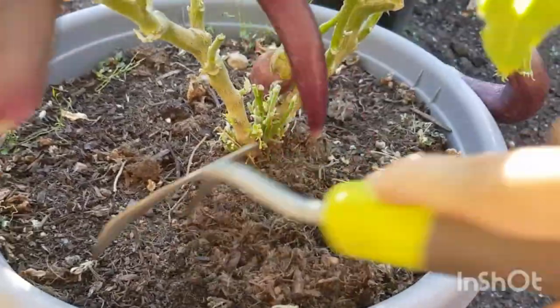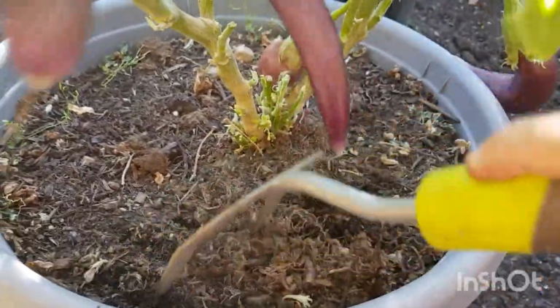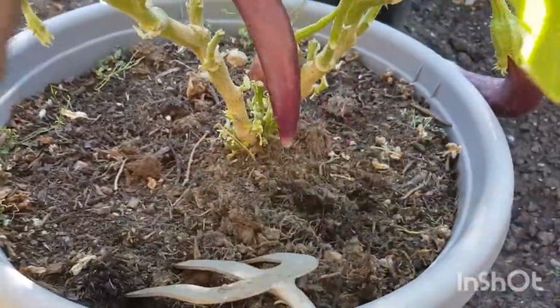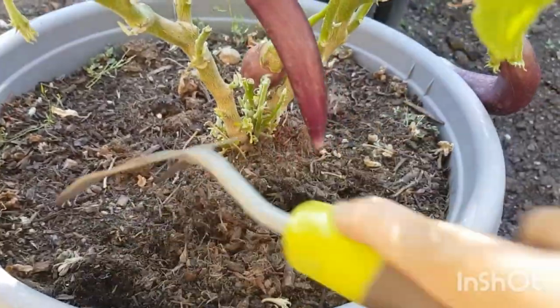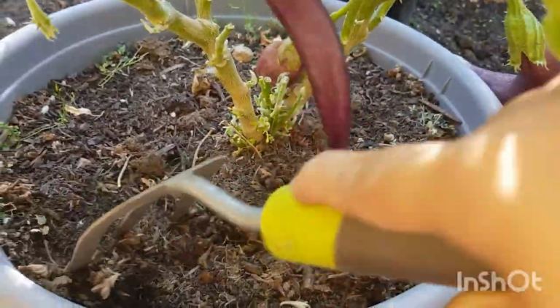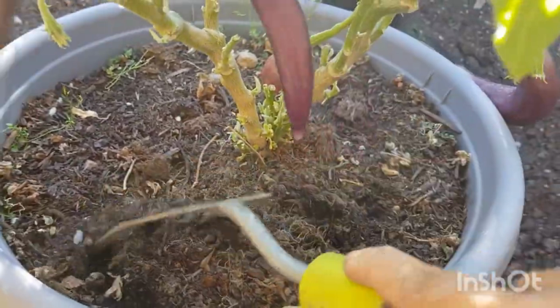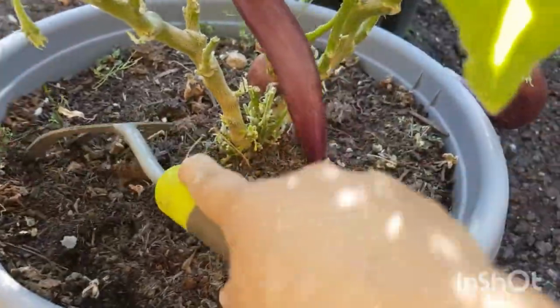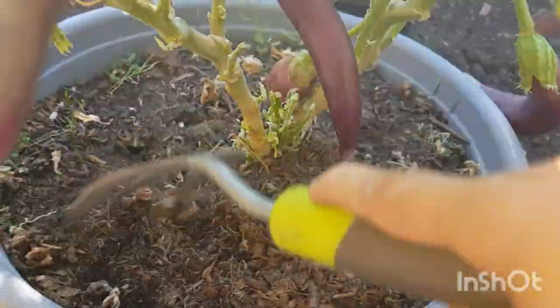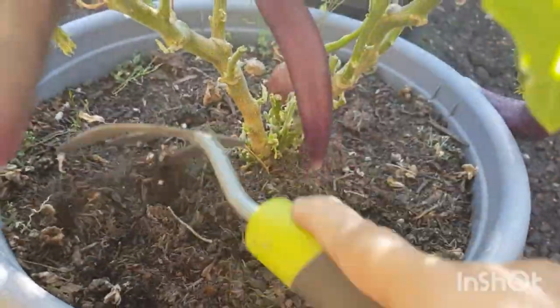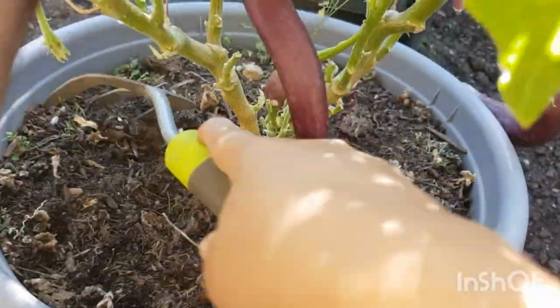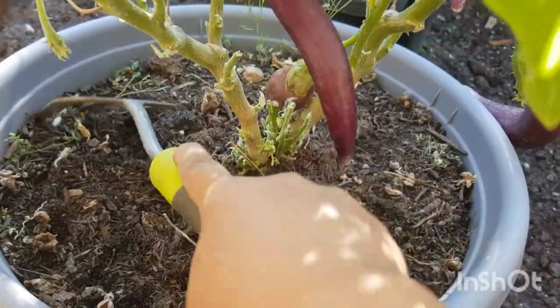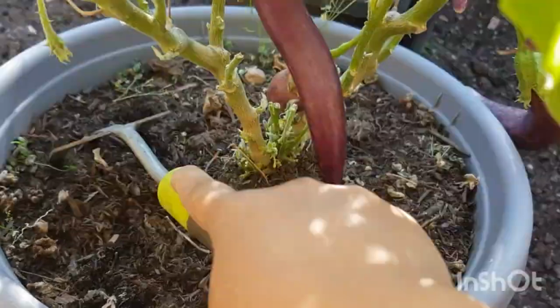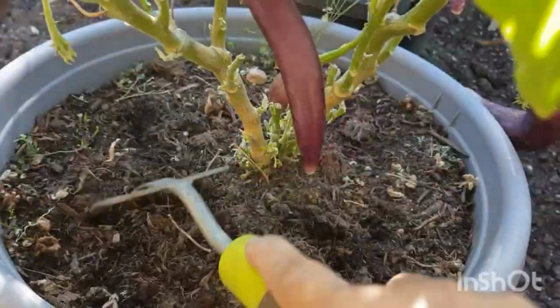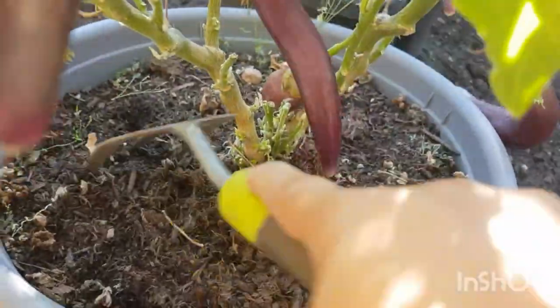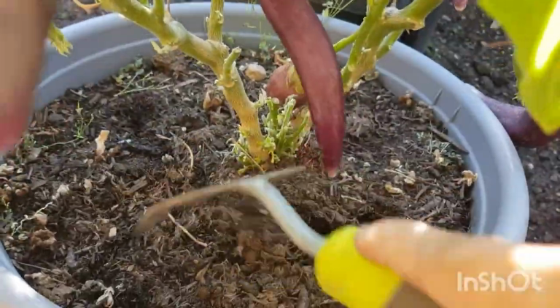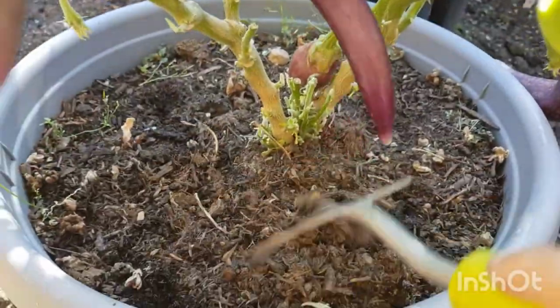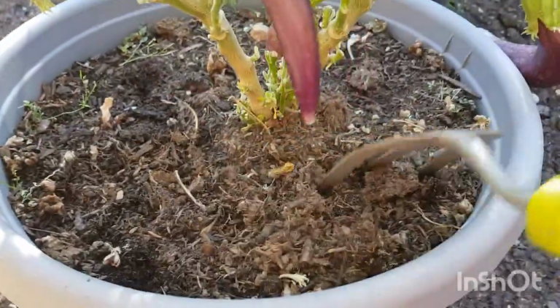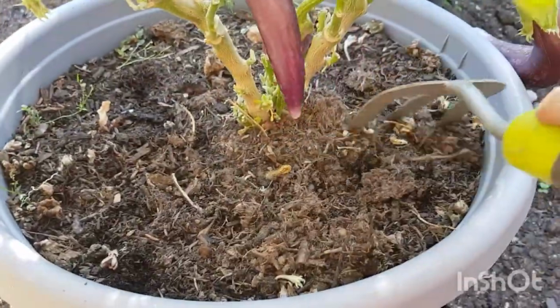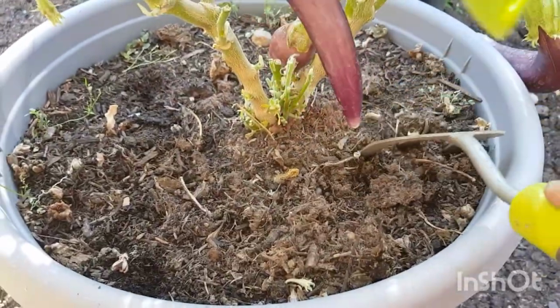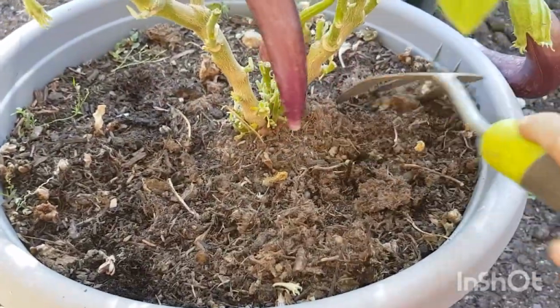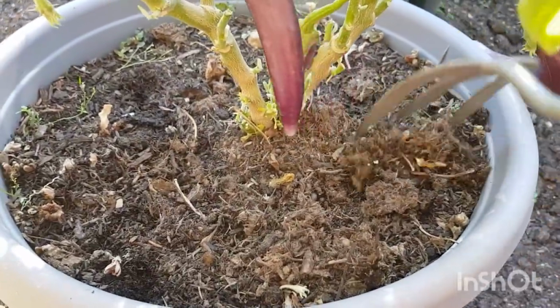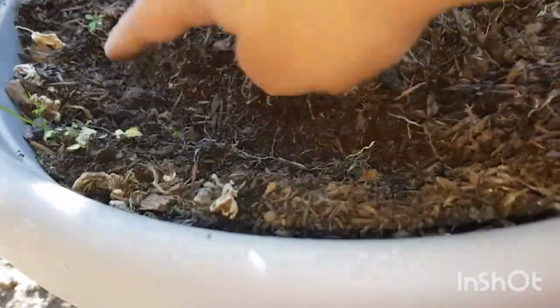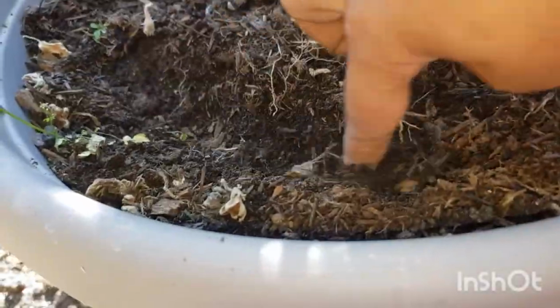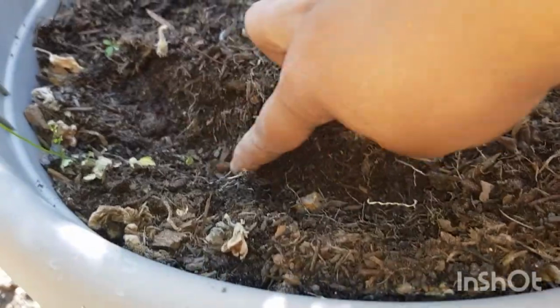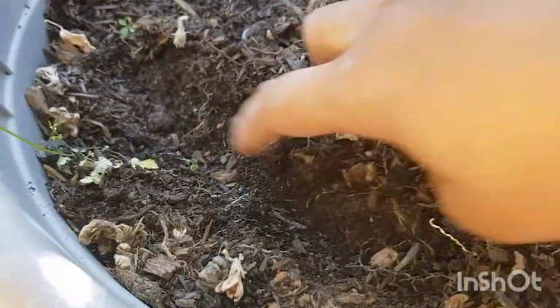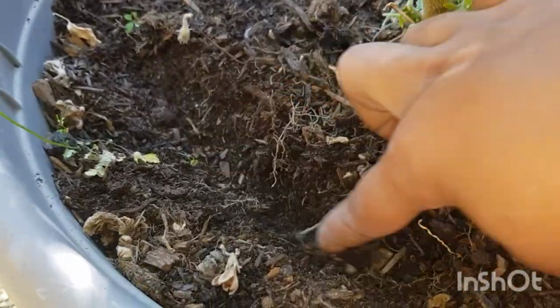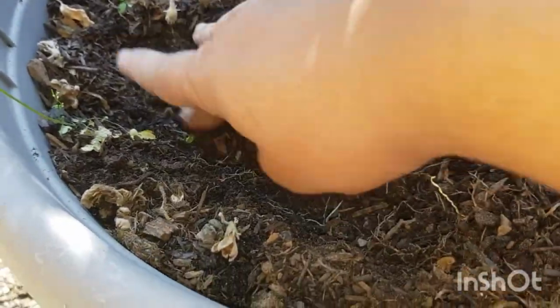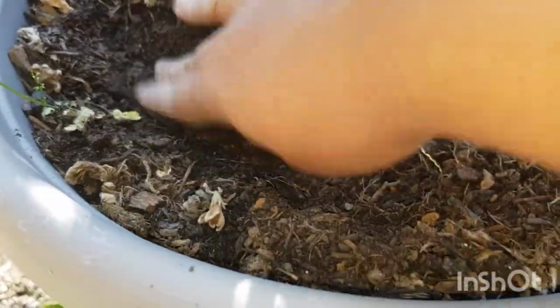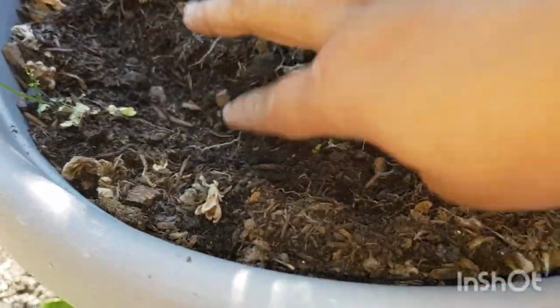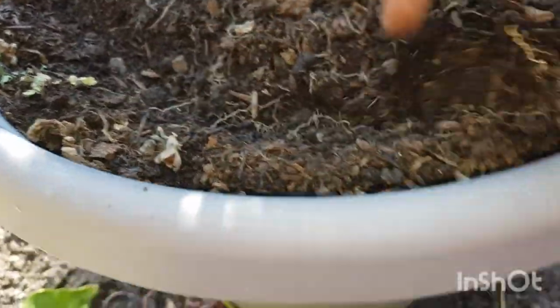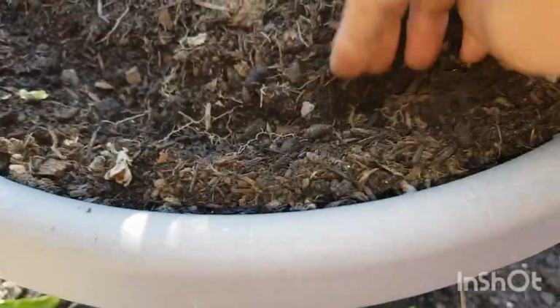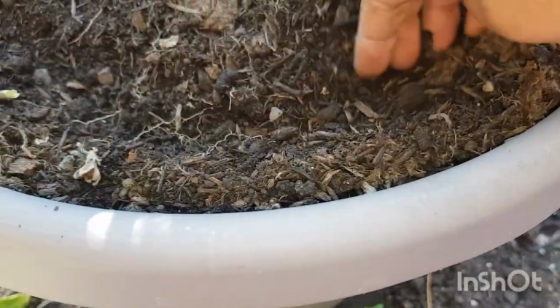I am going to wash it with water. I will wash the water as well, and wash it thoroughly. It is very important to wash properly.